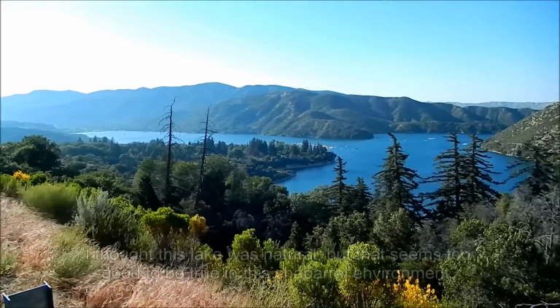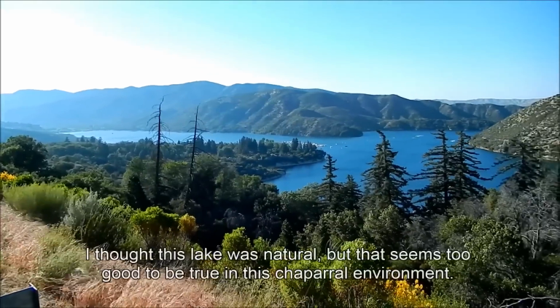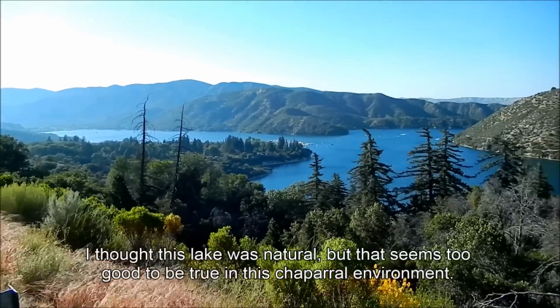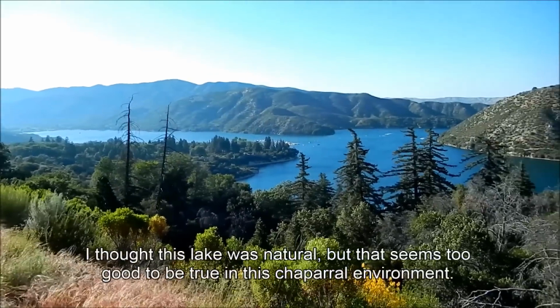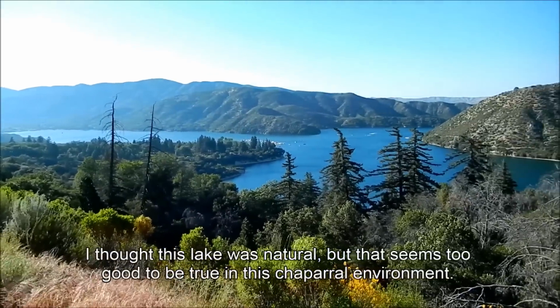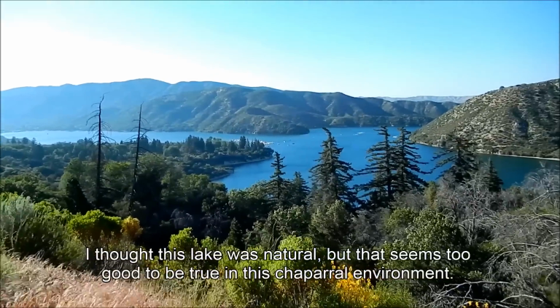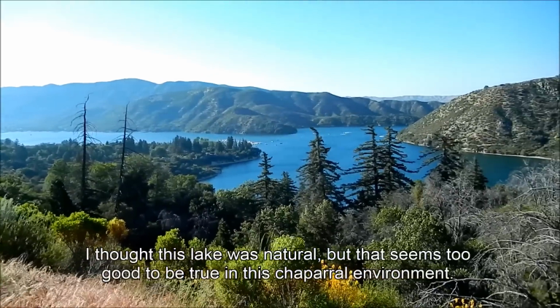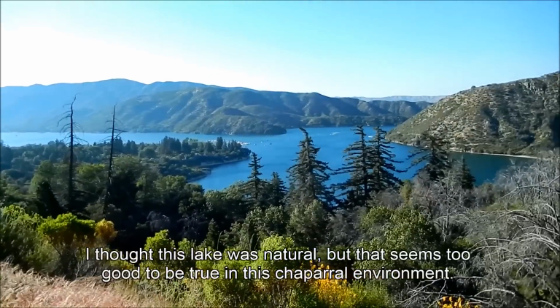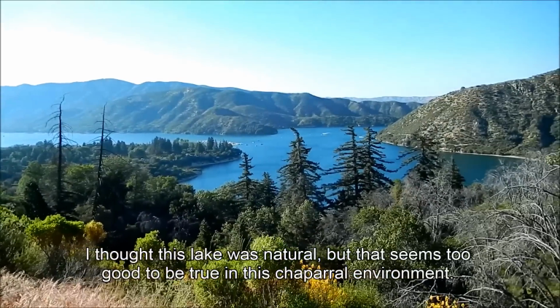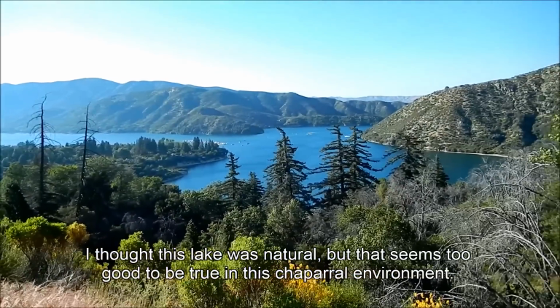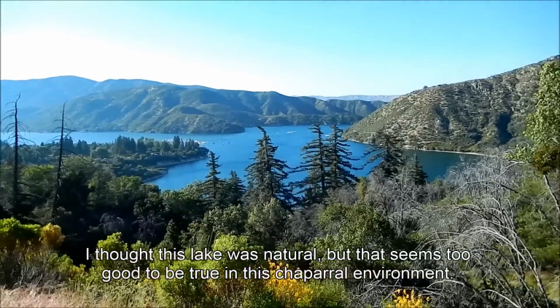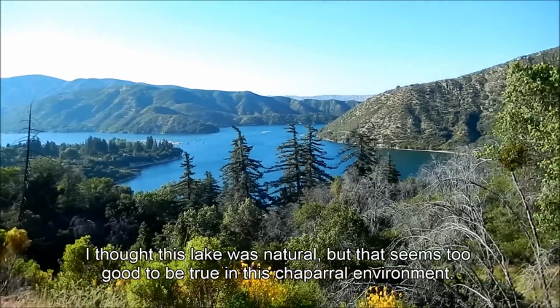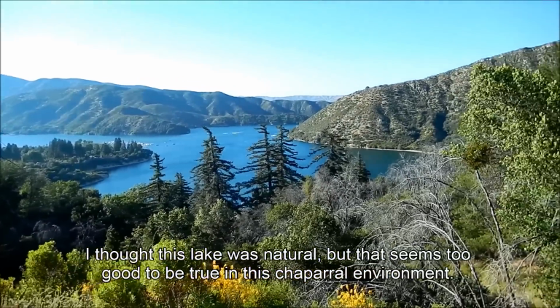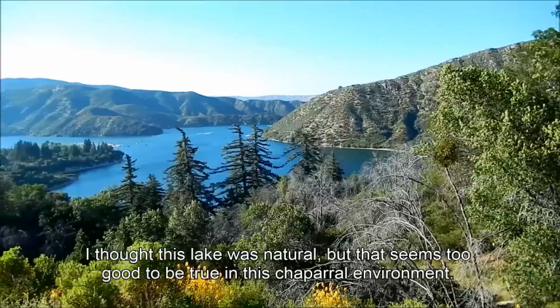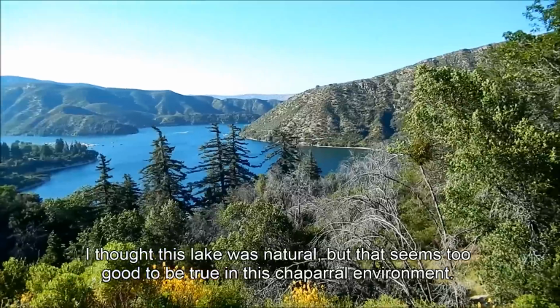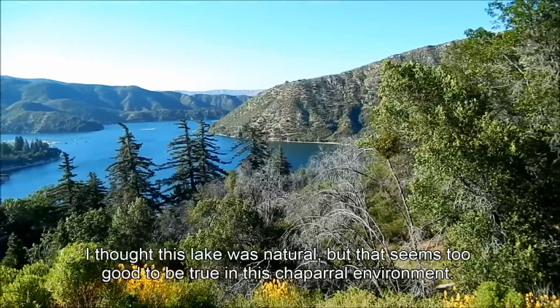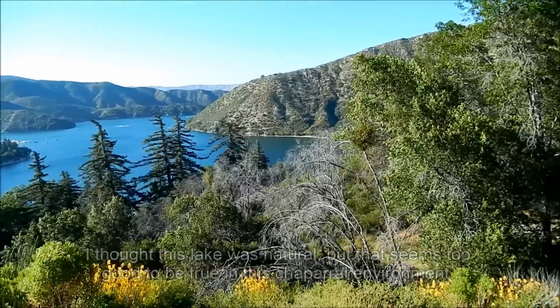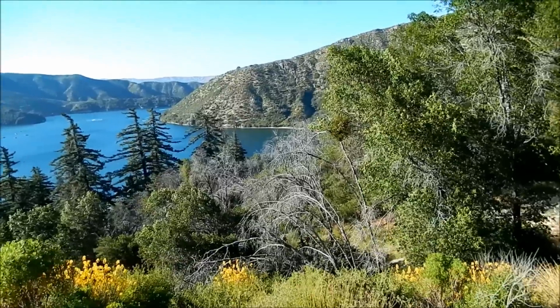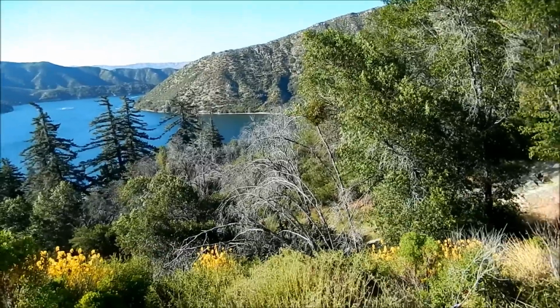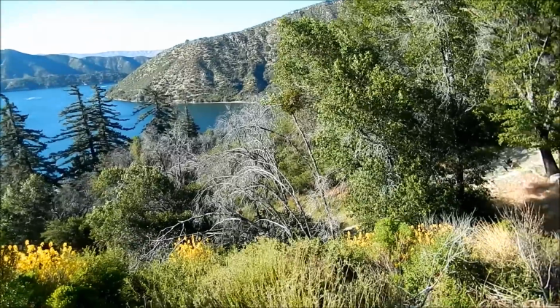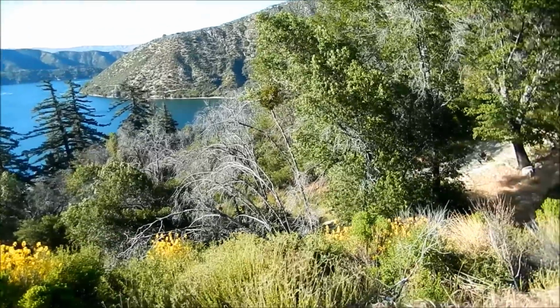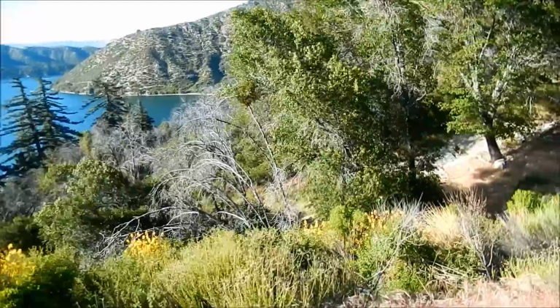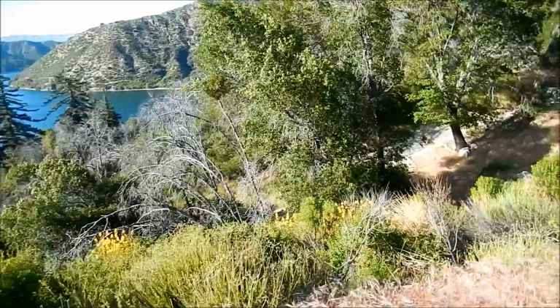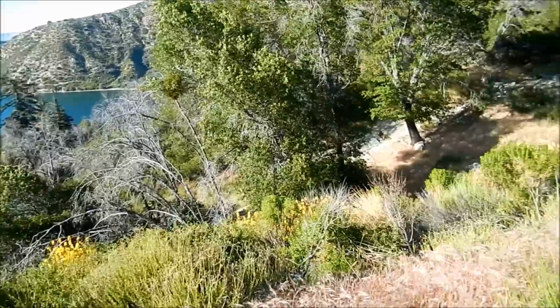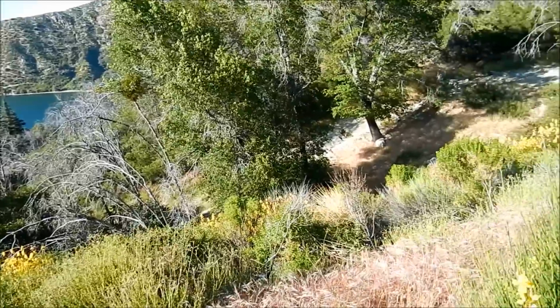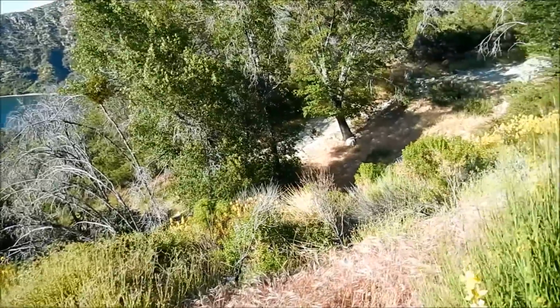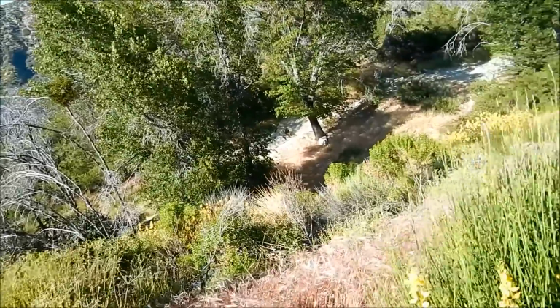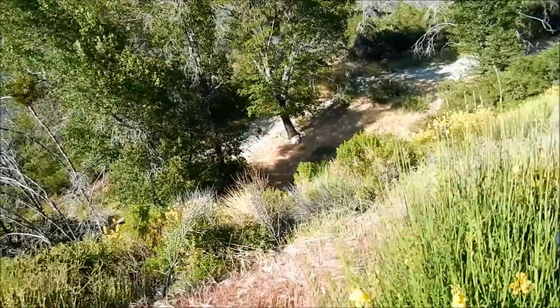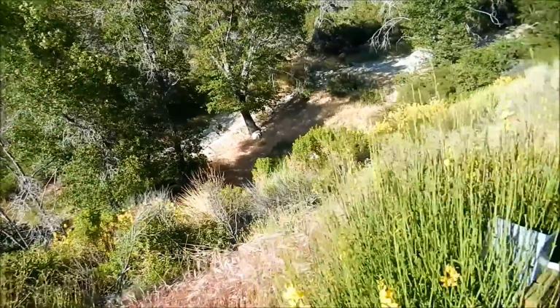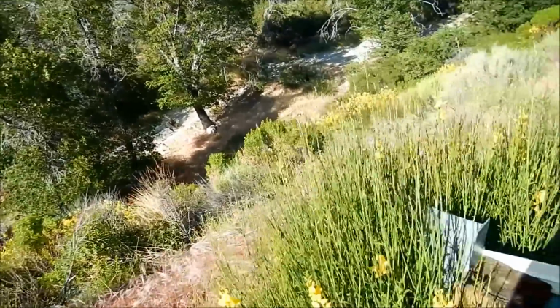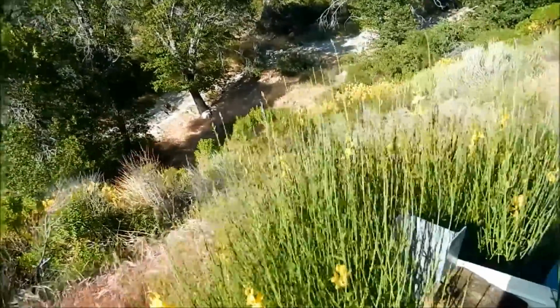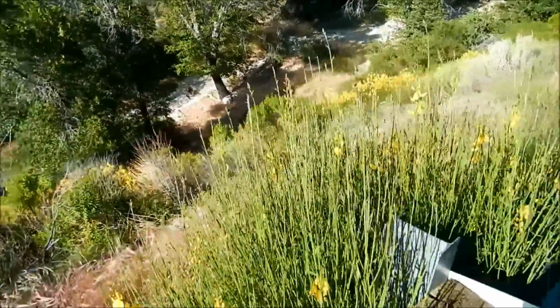I thought this was a natural lake, but it's too good to be true. In many ways, the highway drive over here reminded me of my trip to Yellowstone and maybe the Wyoming stretch.